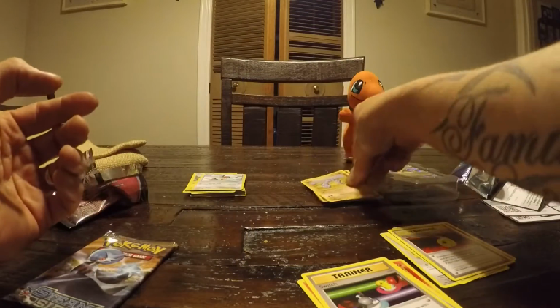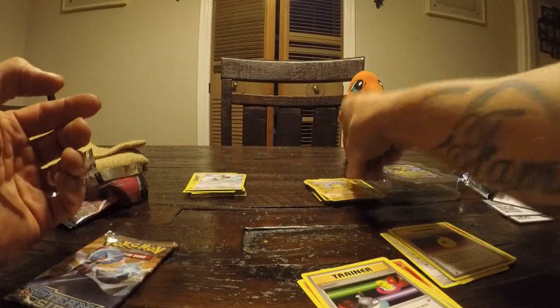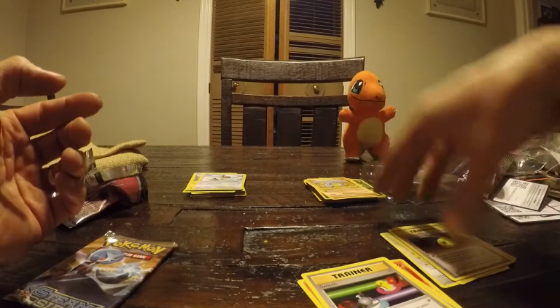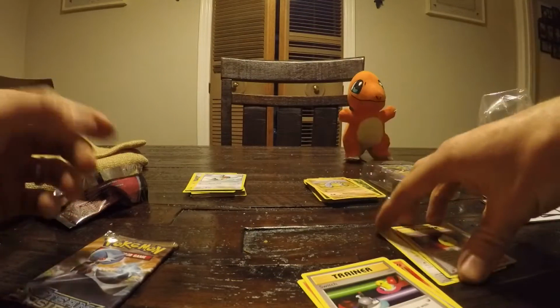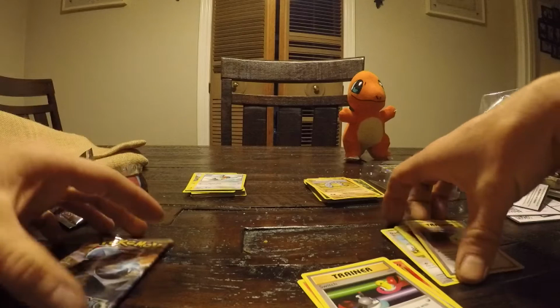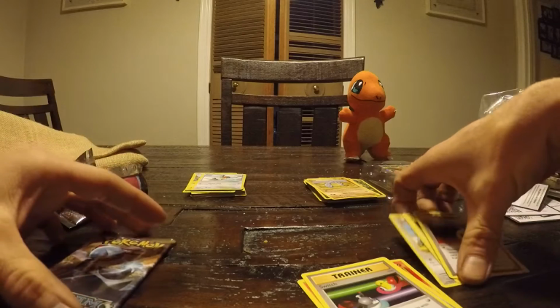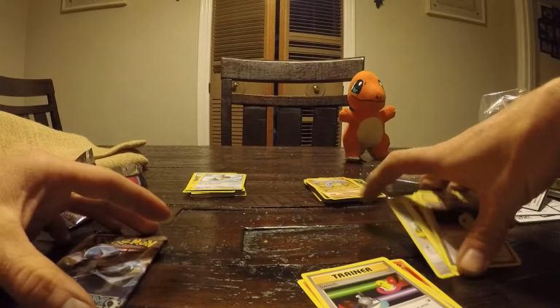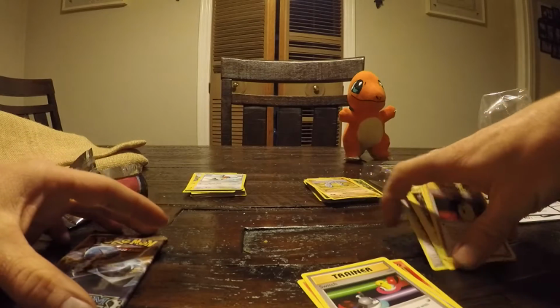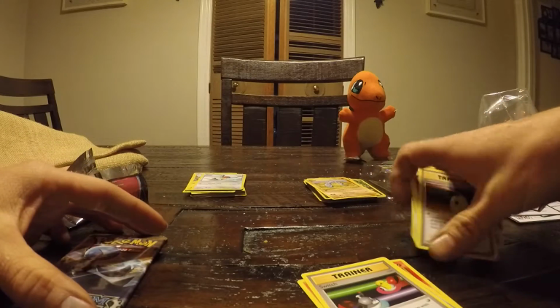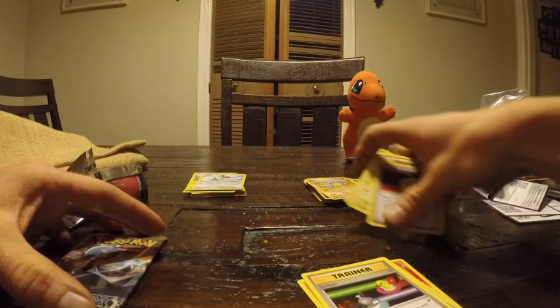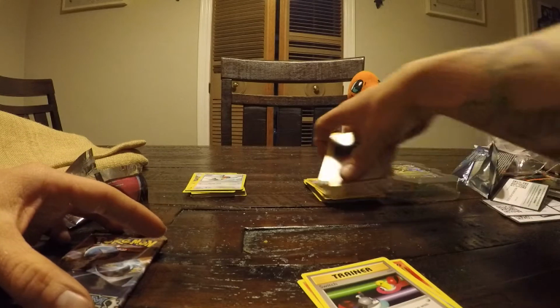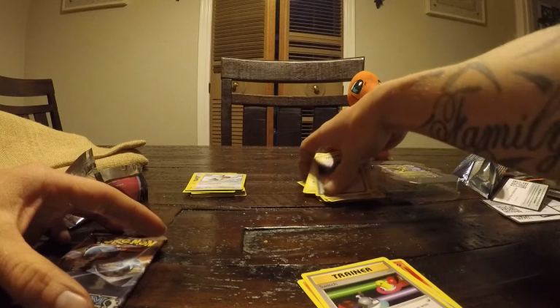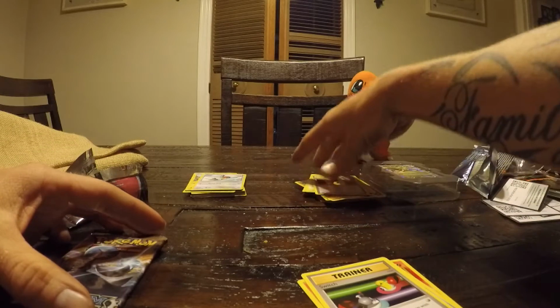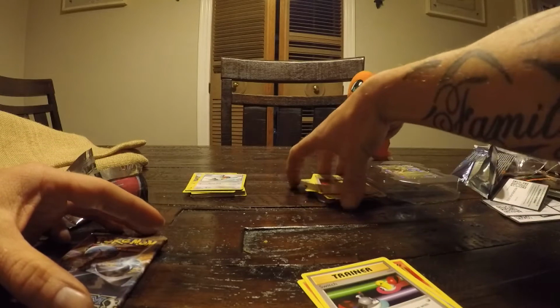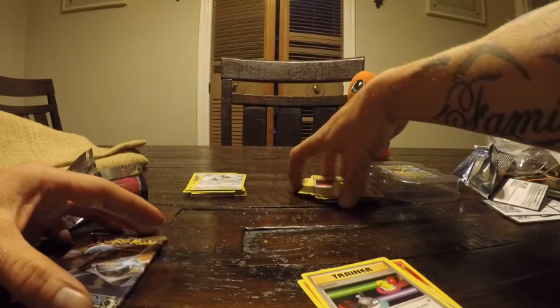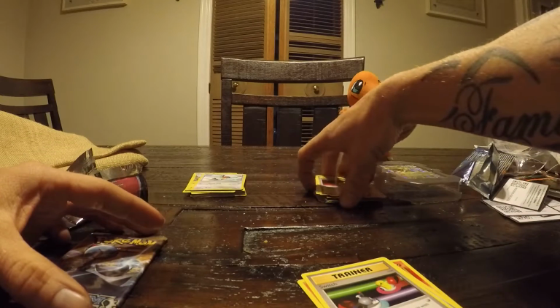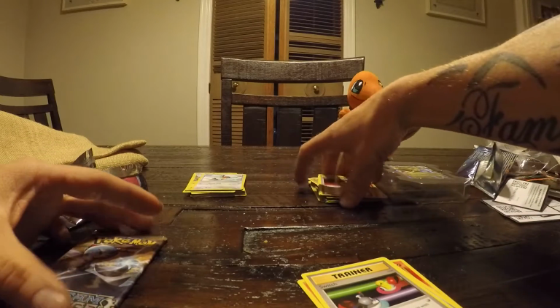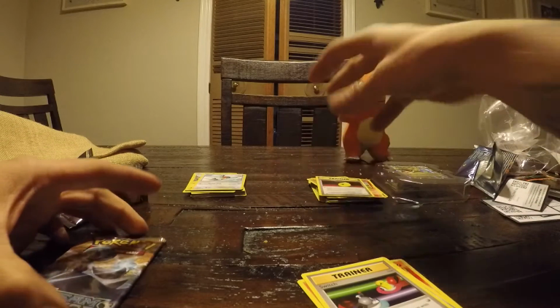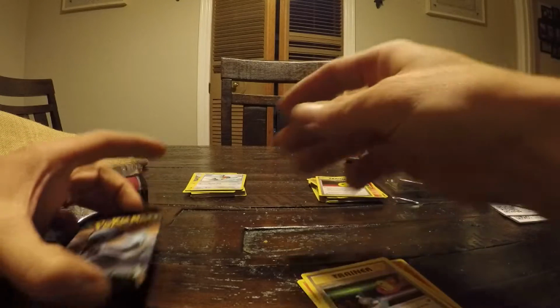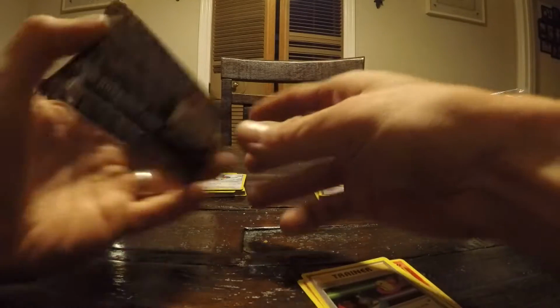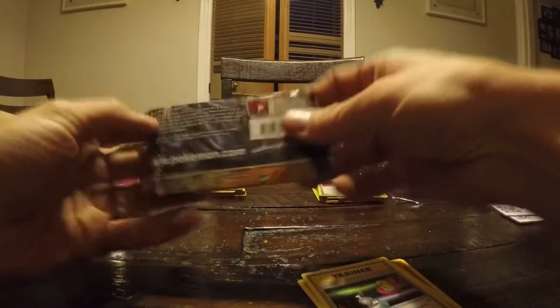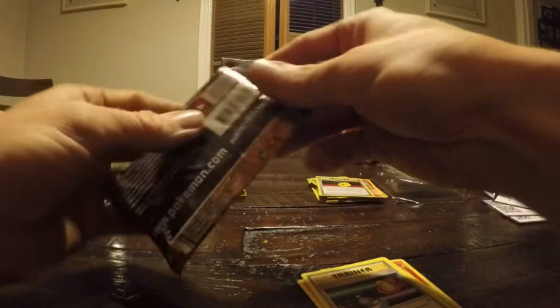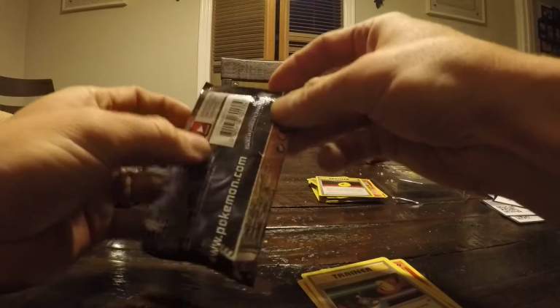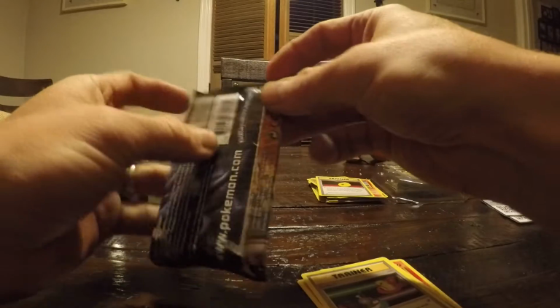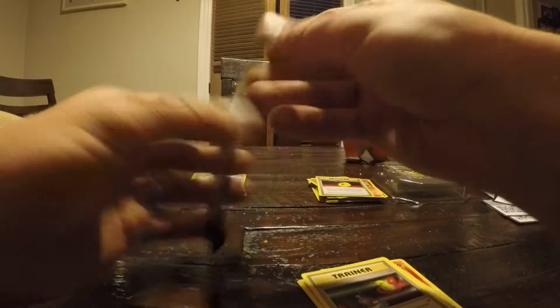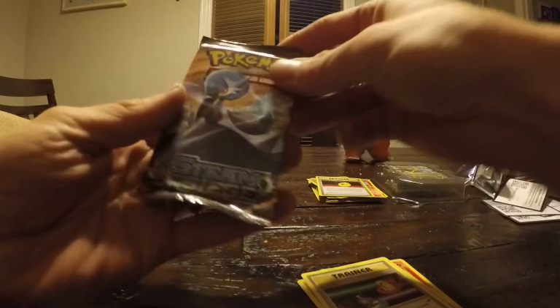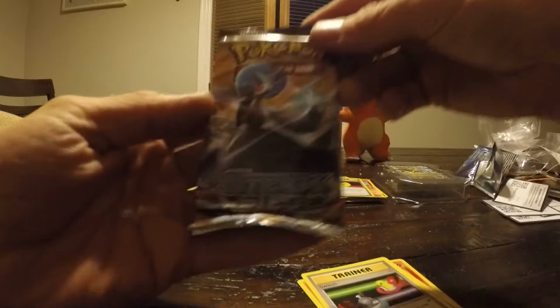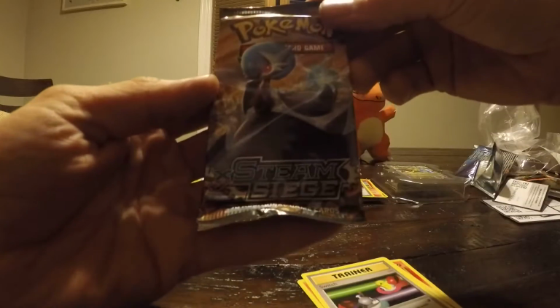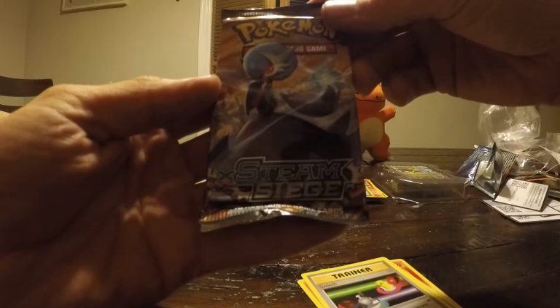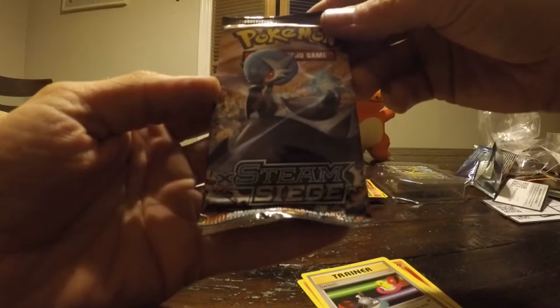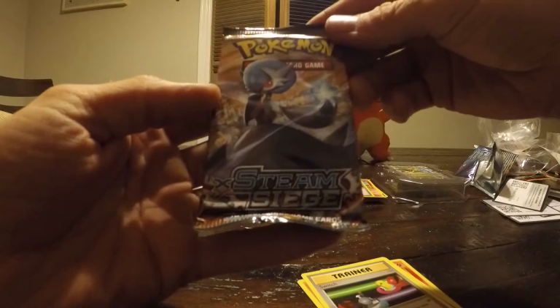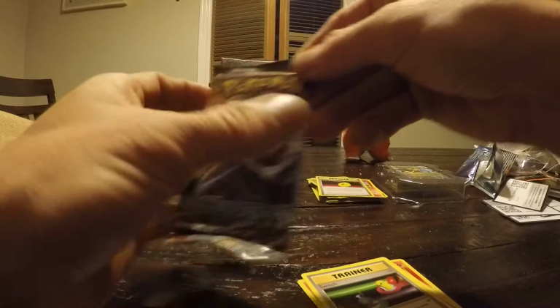Pass the camera. Hold on, I got one more there. Oh you do? I didn't see it. Nice. Alright, let's get this one going — Steam Siege.